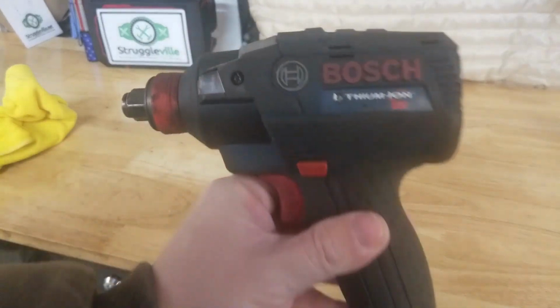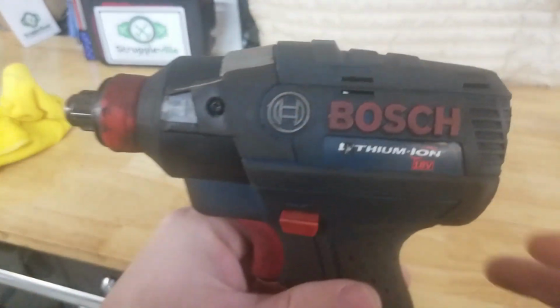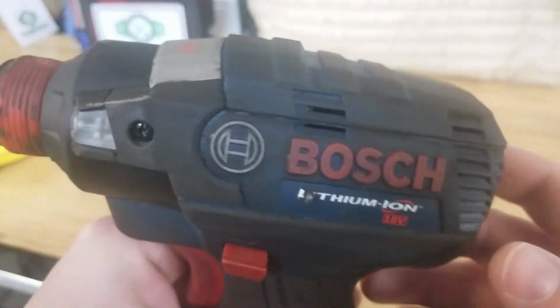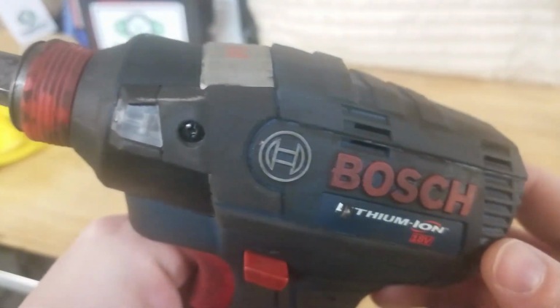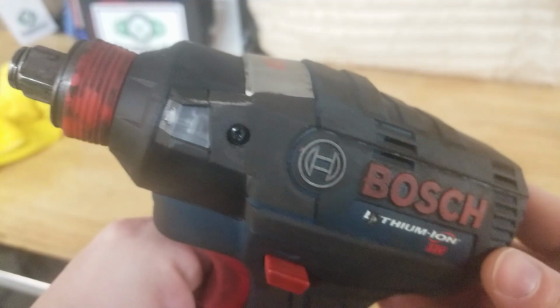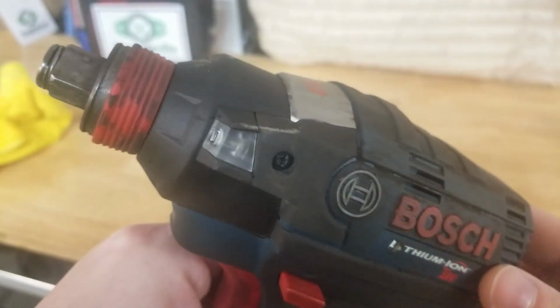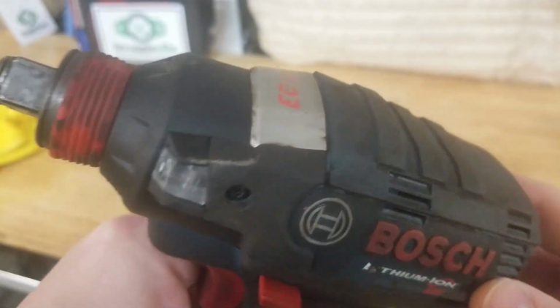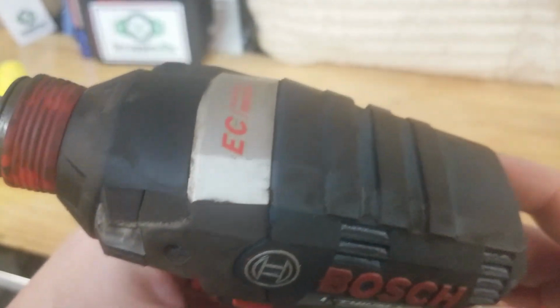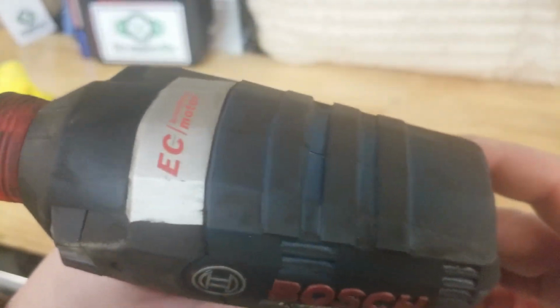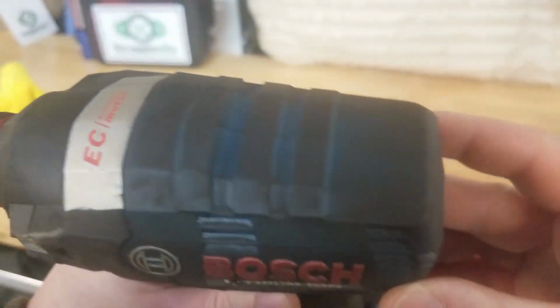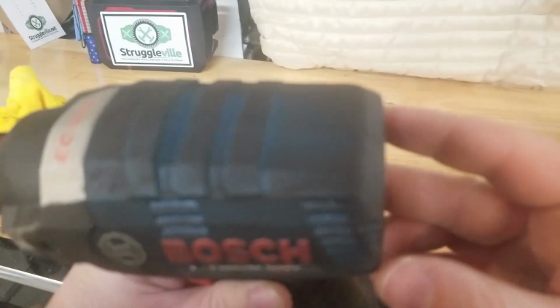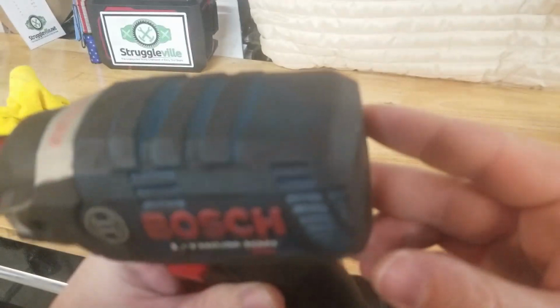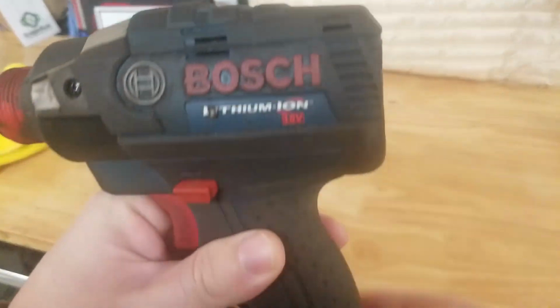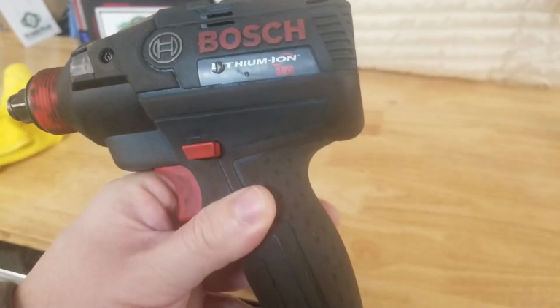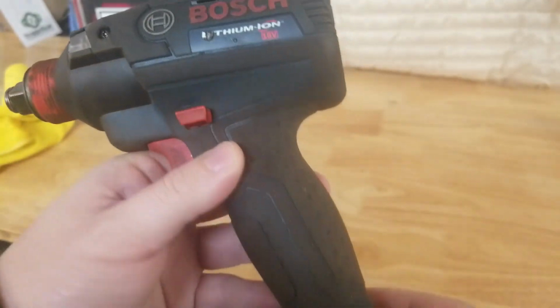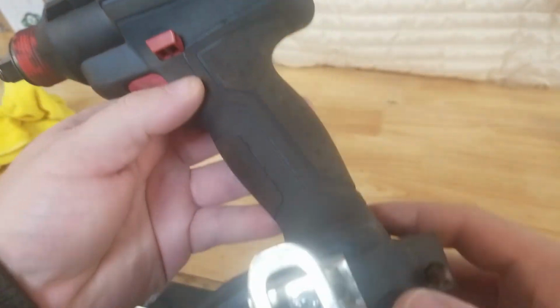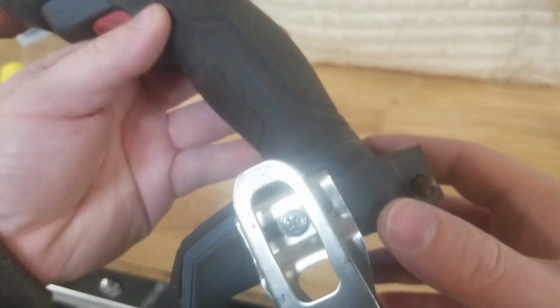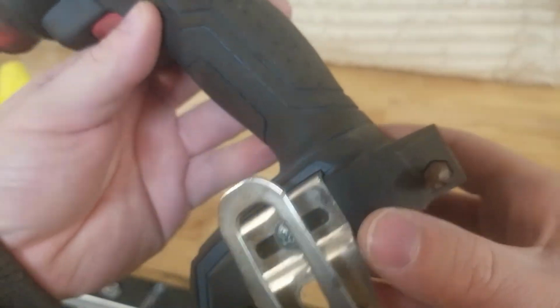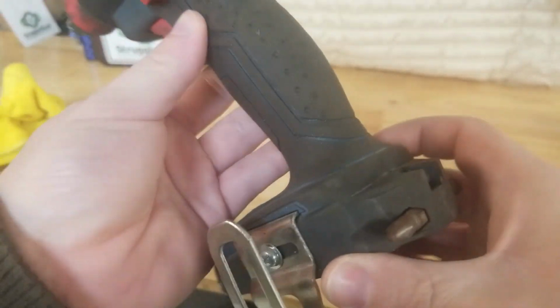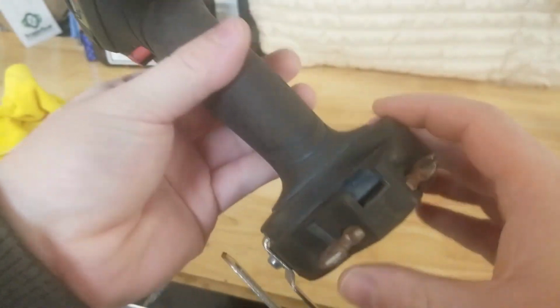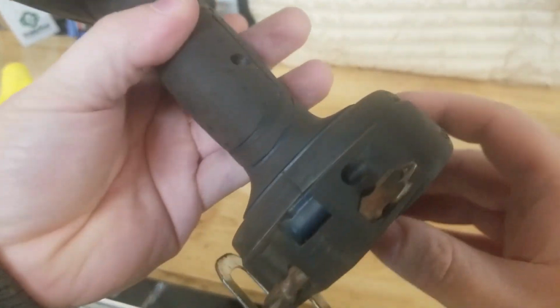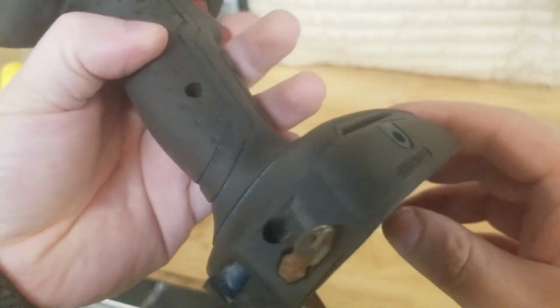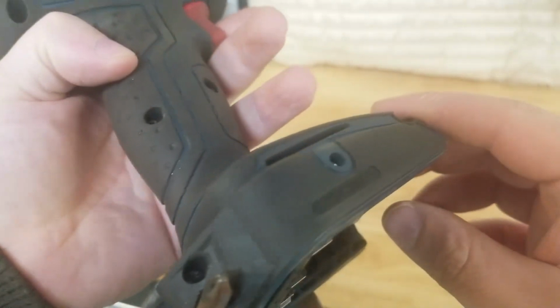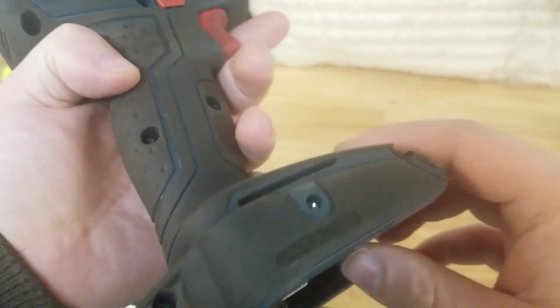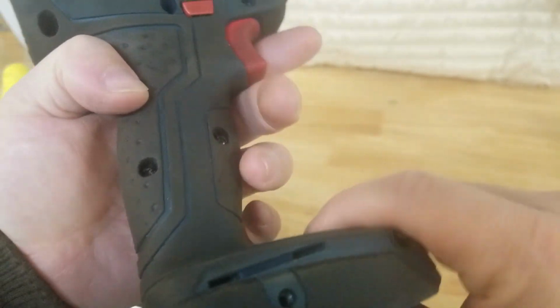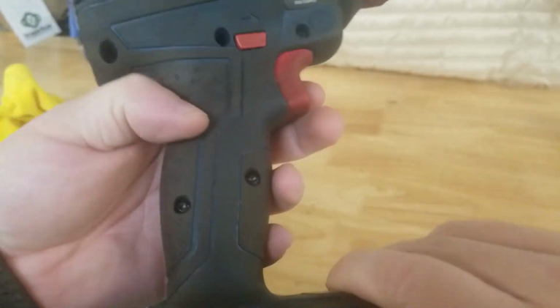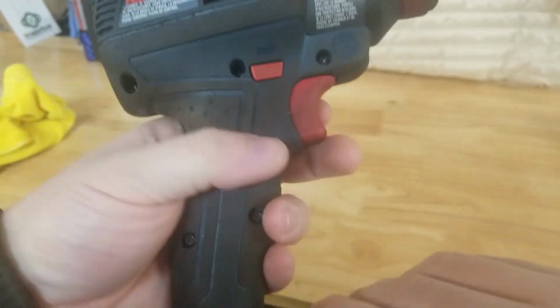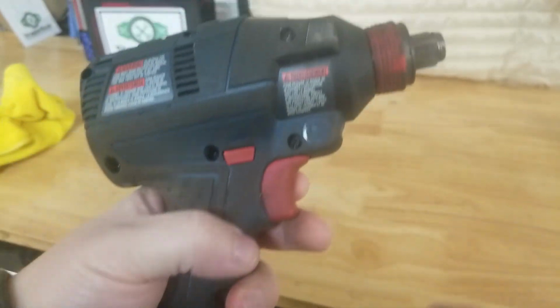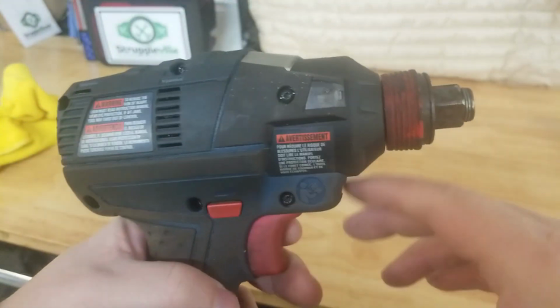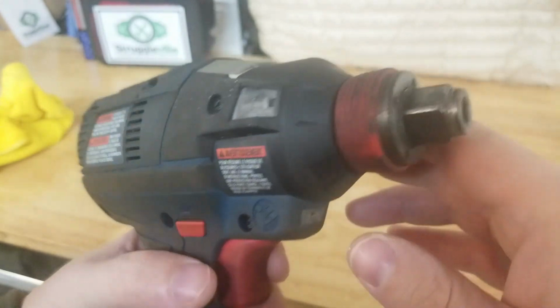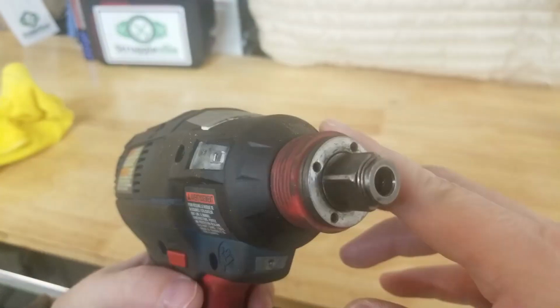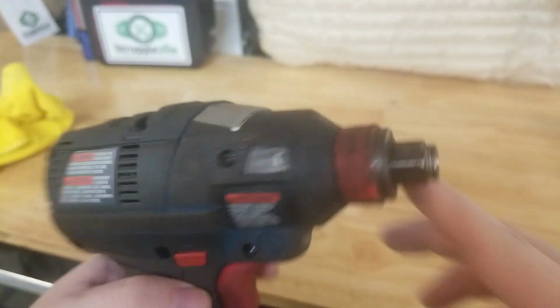Now if we look up close at this thing, it's dirty. Just got marks all over. It's been used in the garage for a while now and it's just gritty and nasty and not the color it's supposed to be.